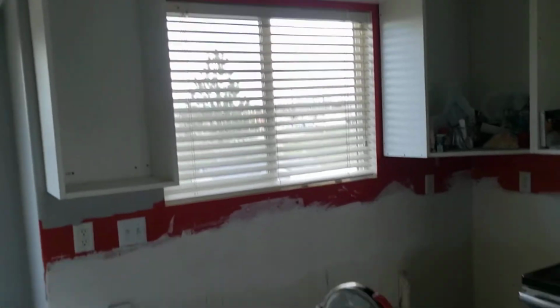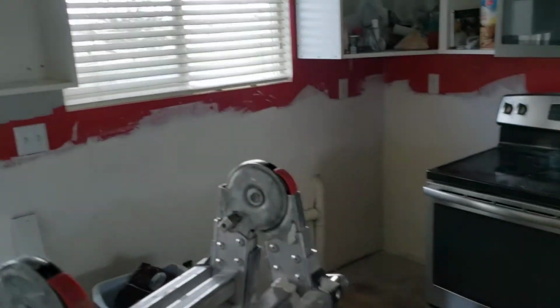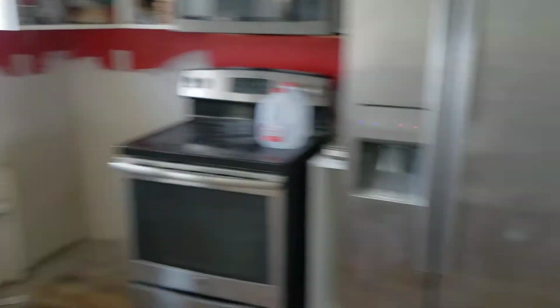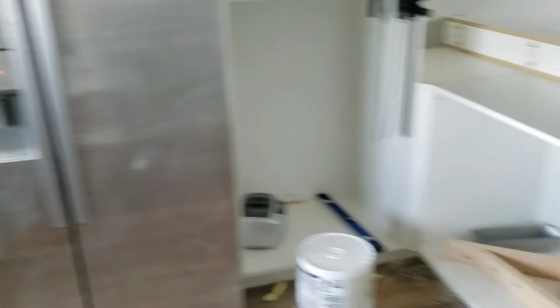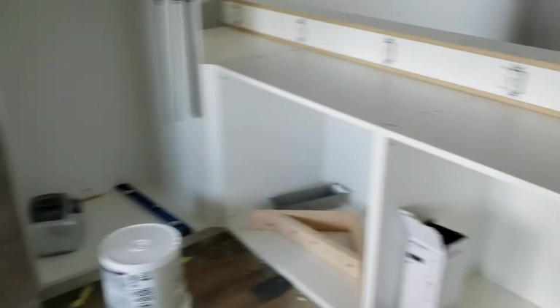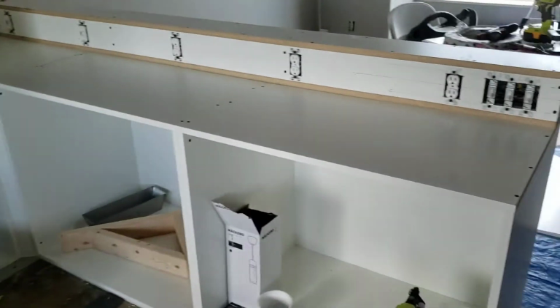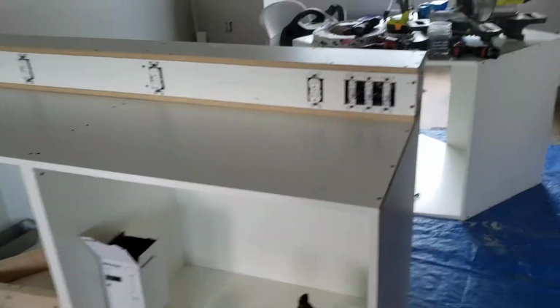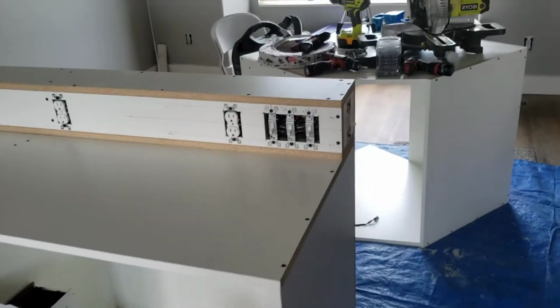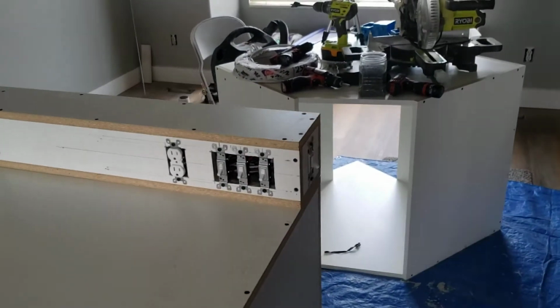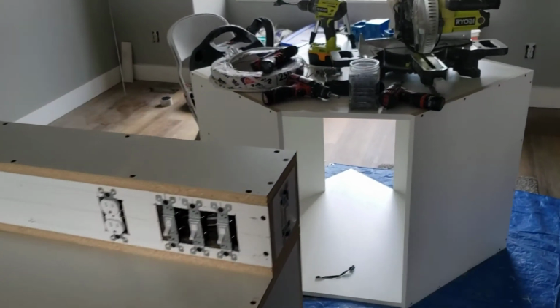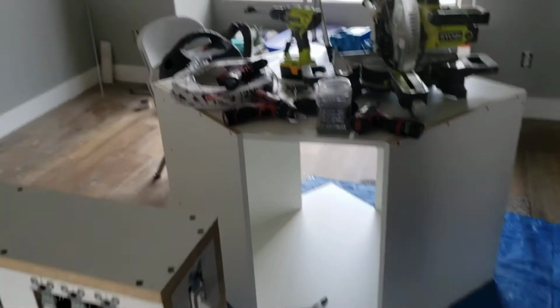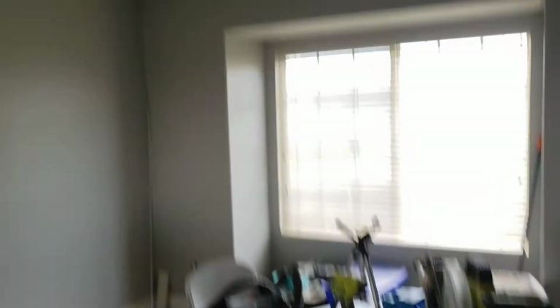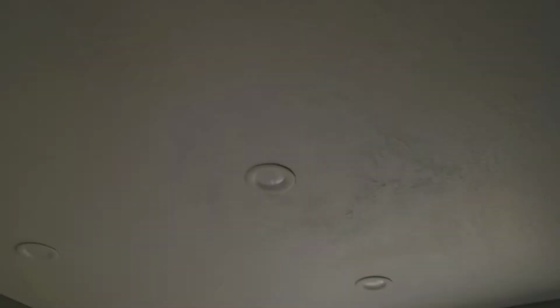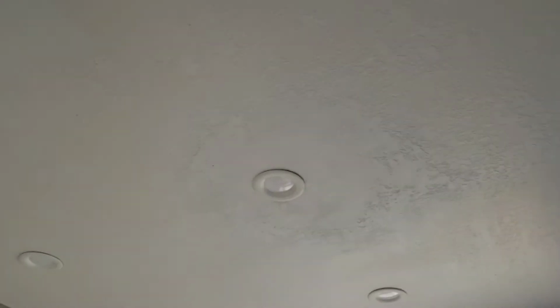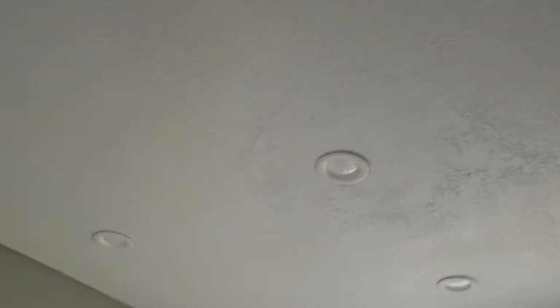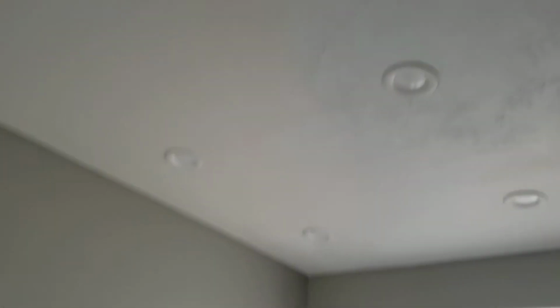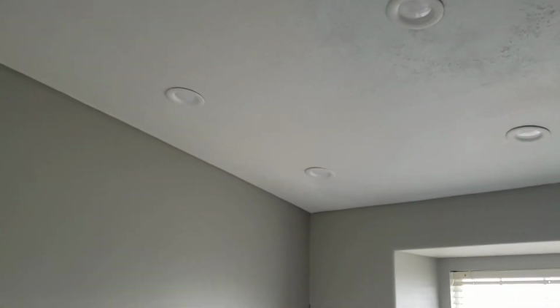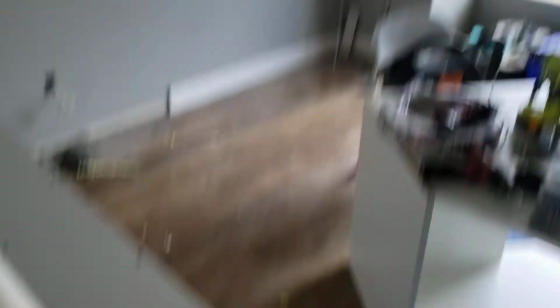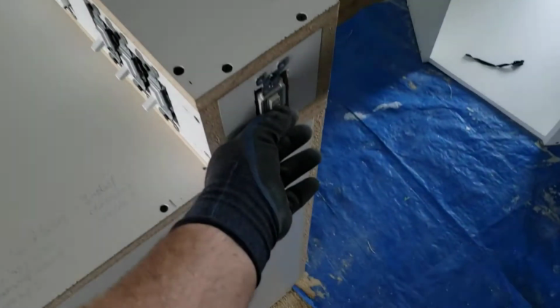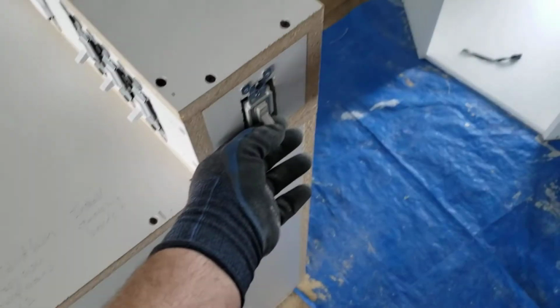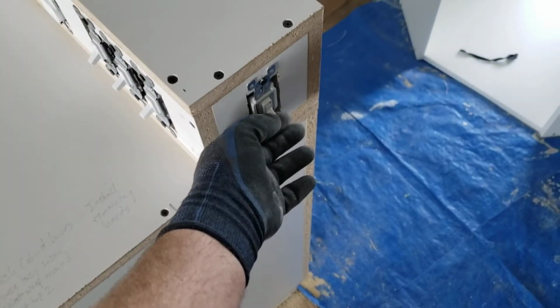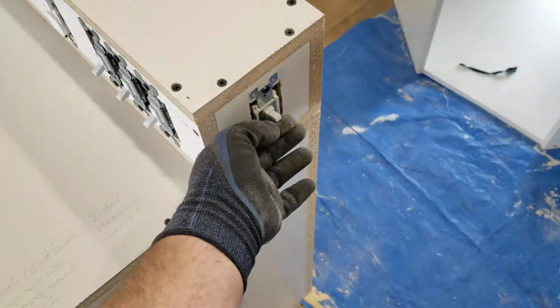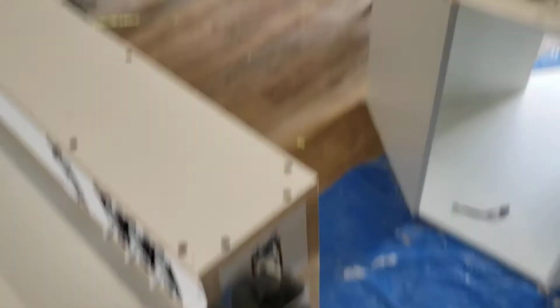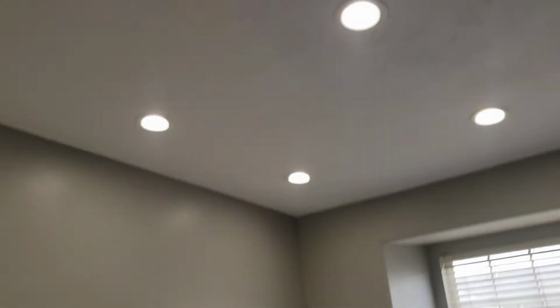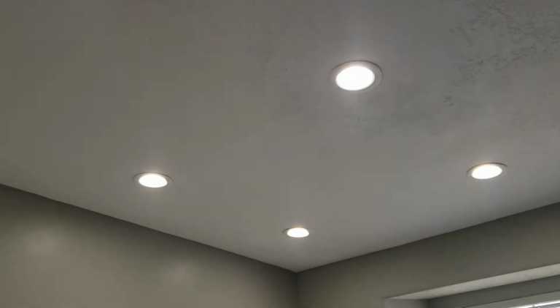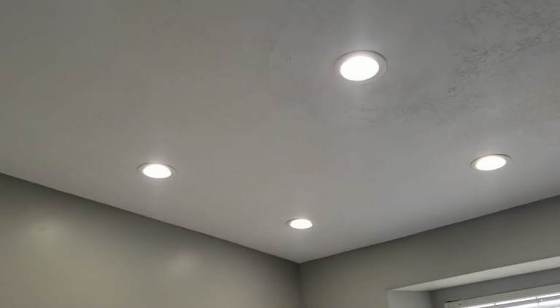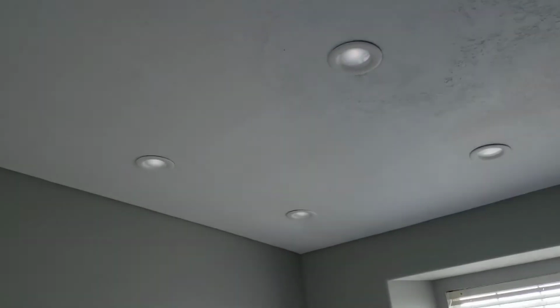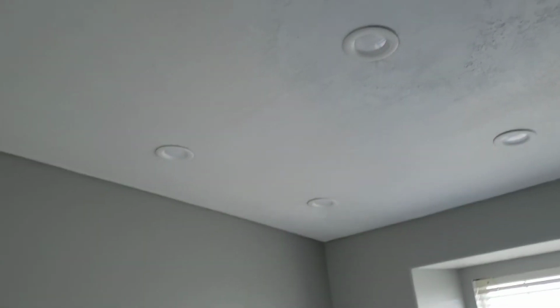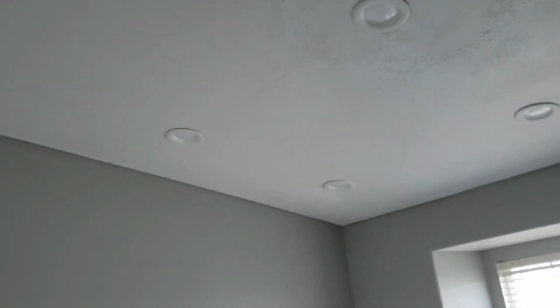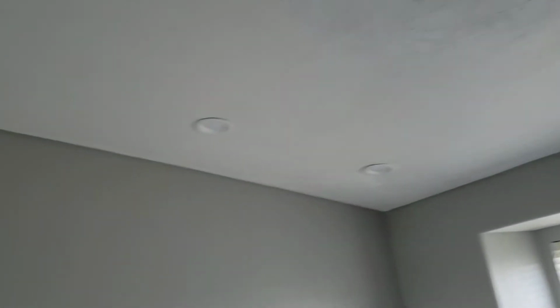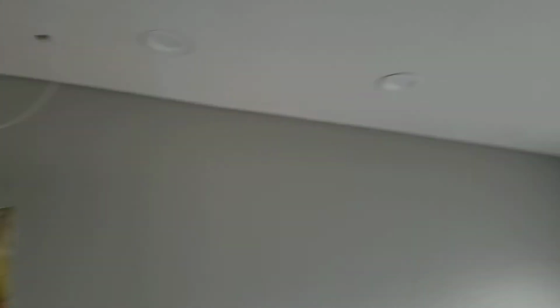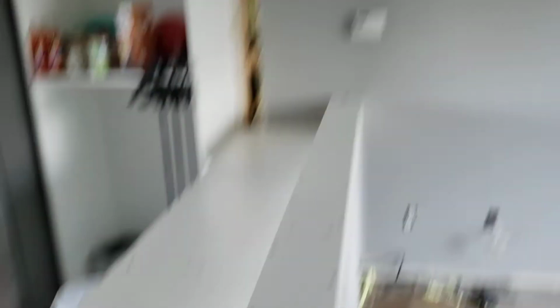Coming along. These lights up here — I'll run those off of this switch.